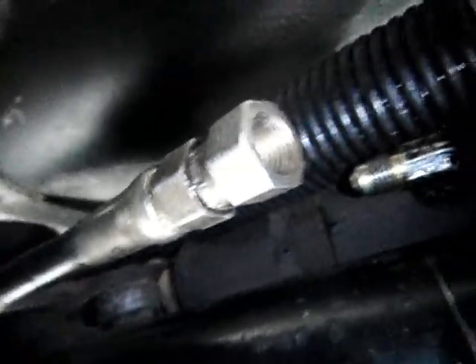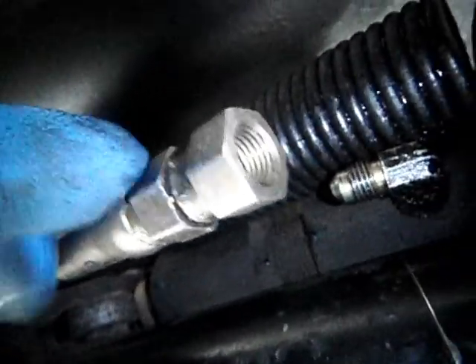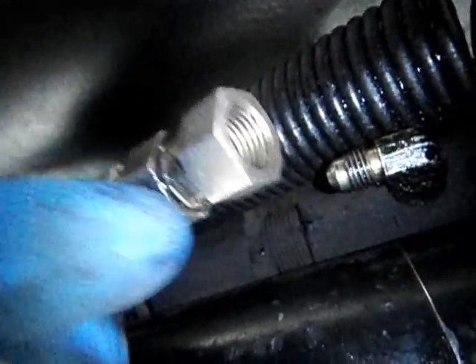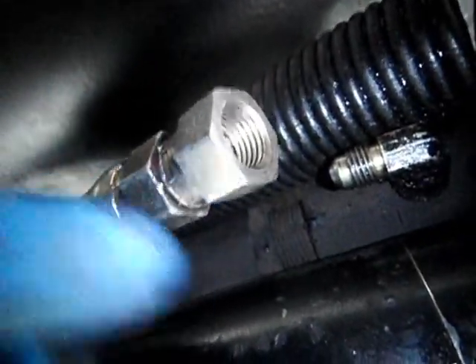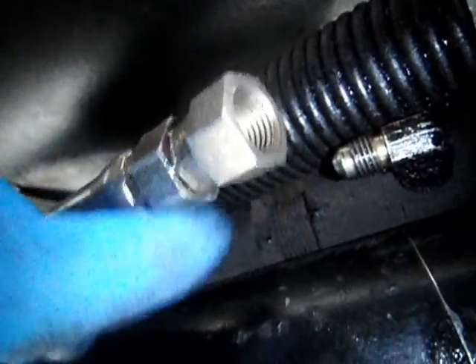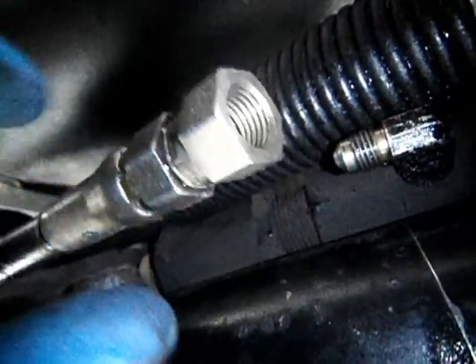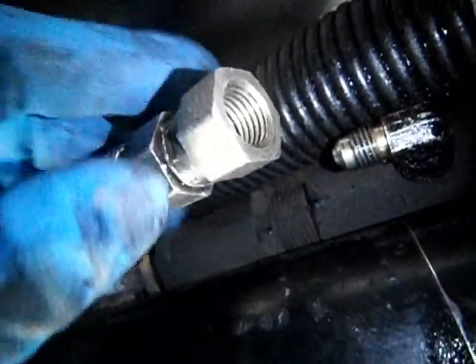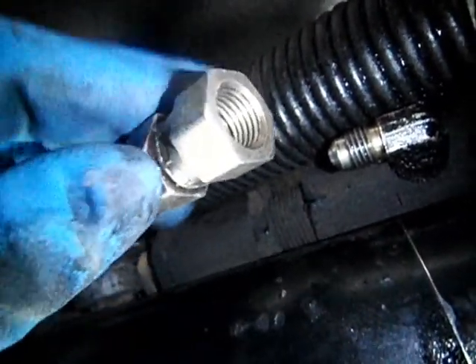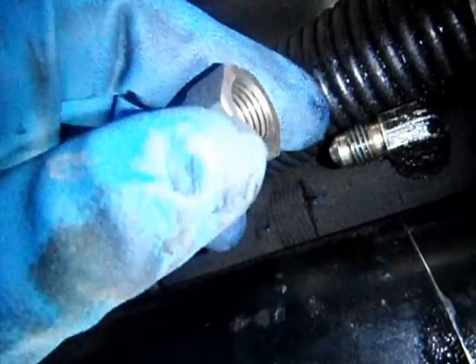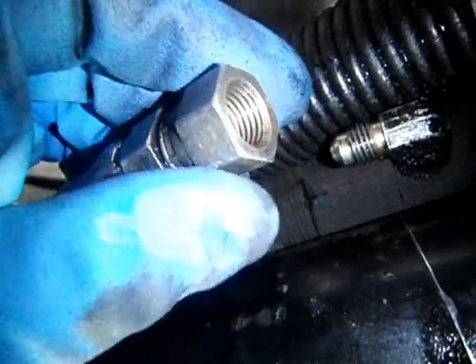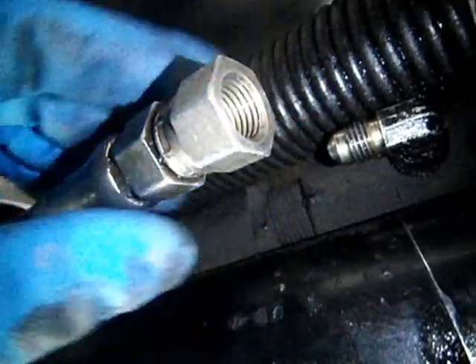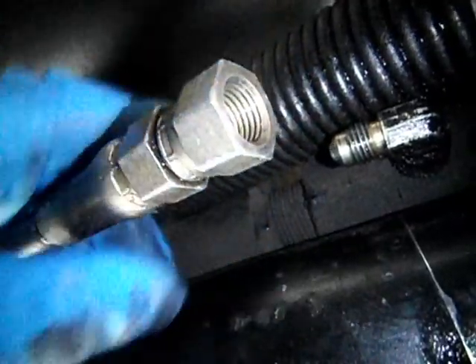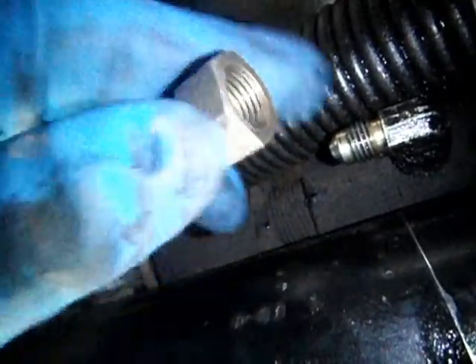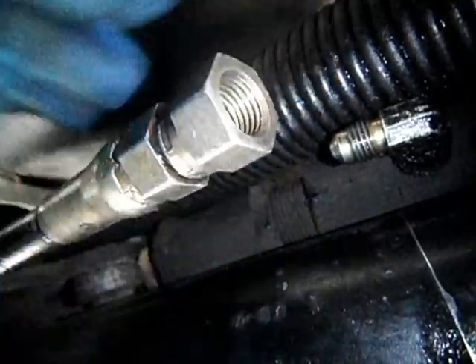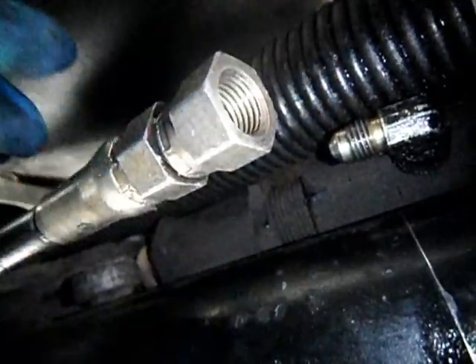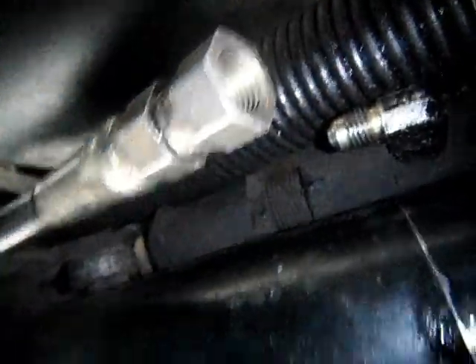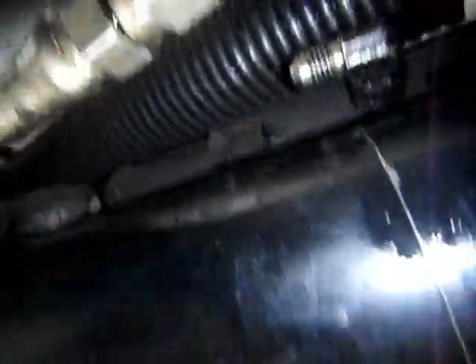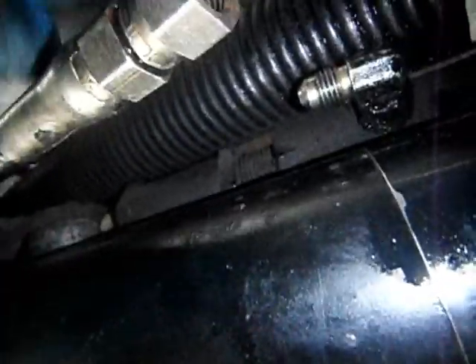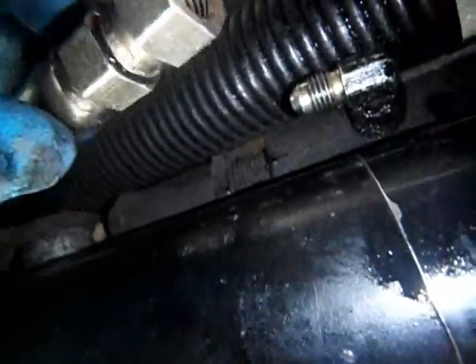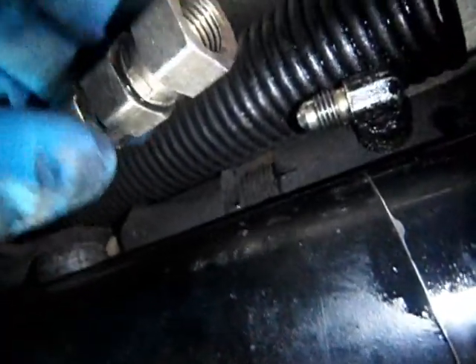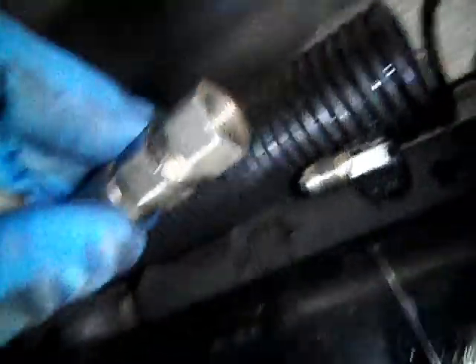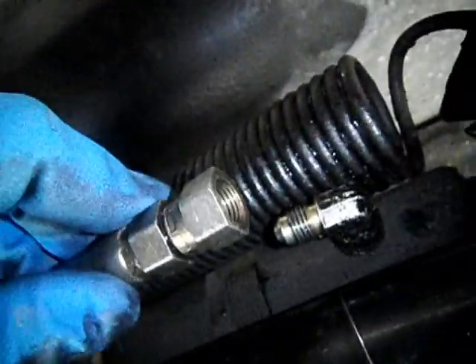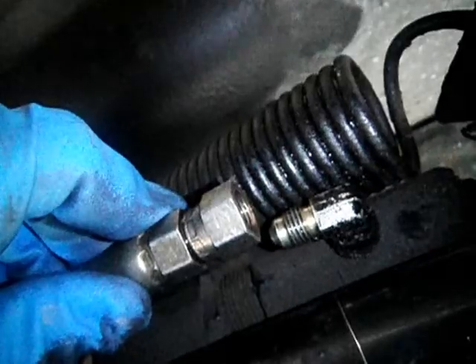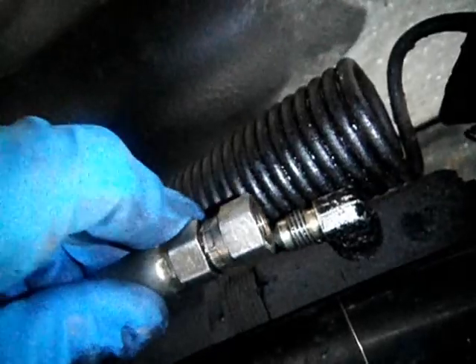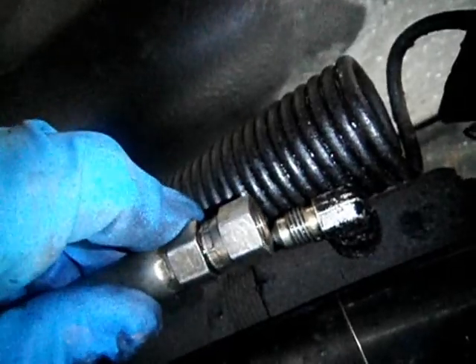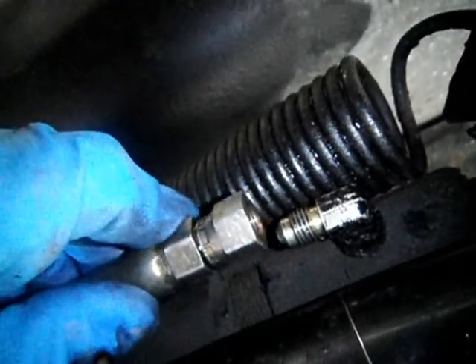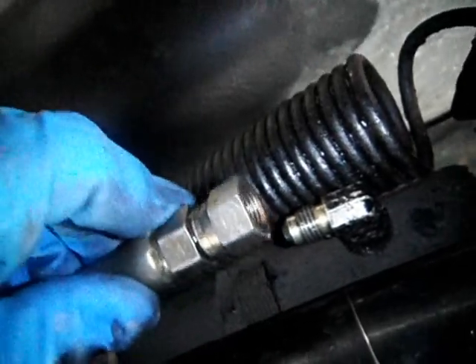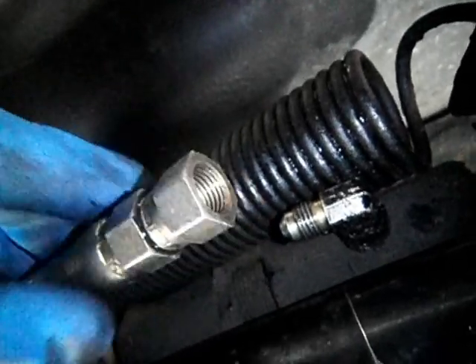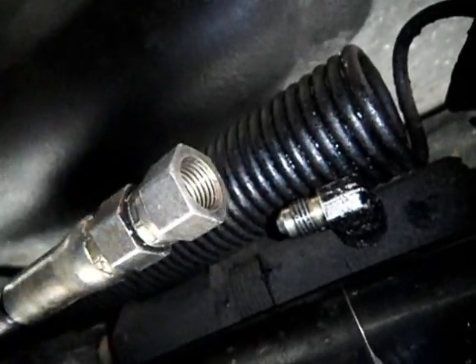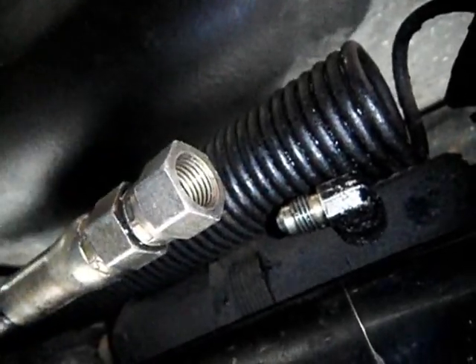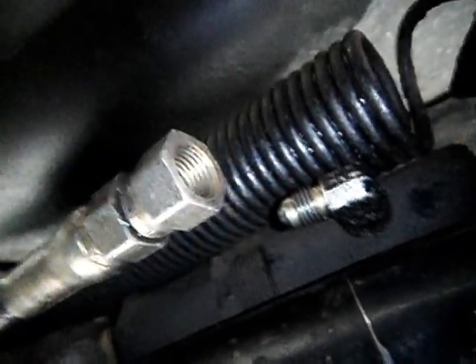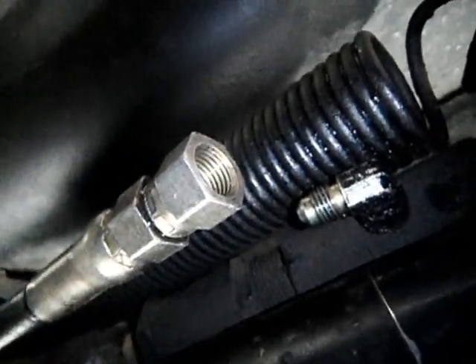So what I'm going to do, just in hopes that it fixes it, is reconnect it, tighten it up, maybe use some Teflon — just for giggles — and hope for the best and test out the system.